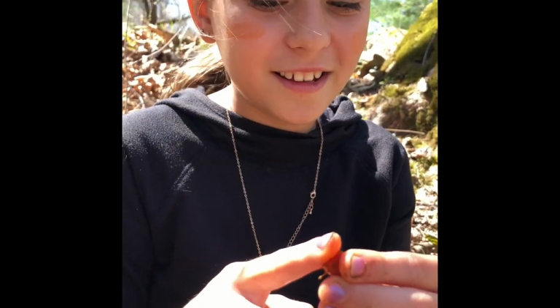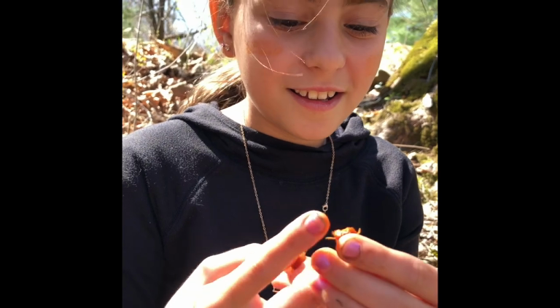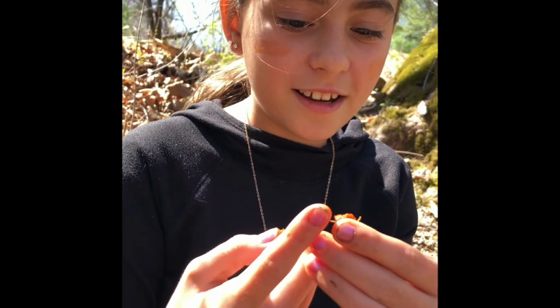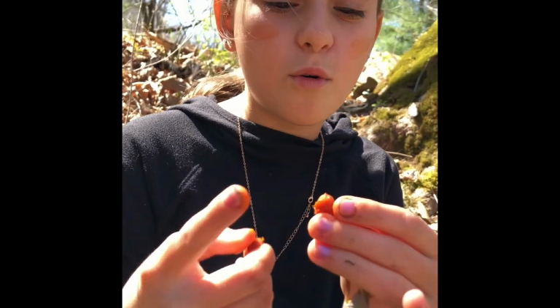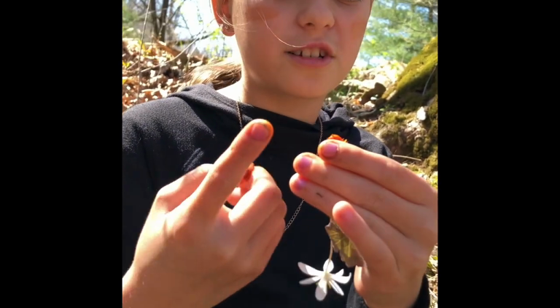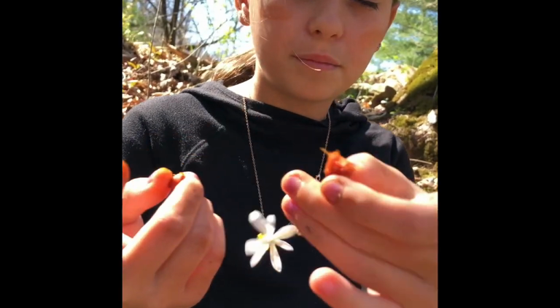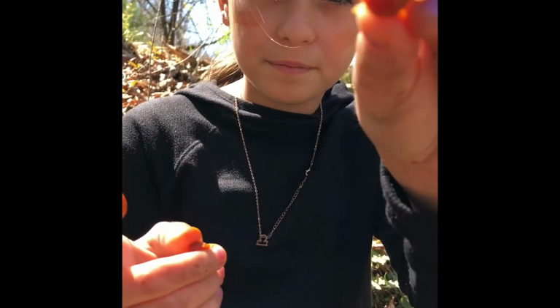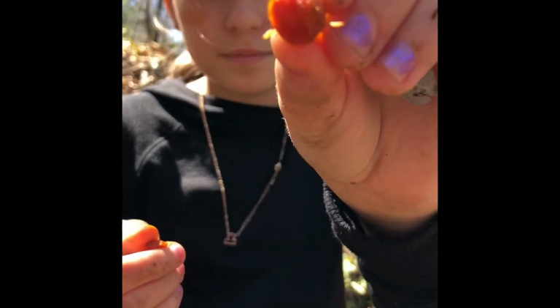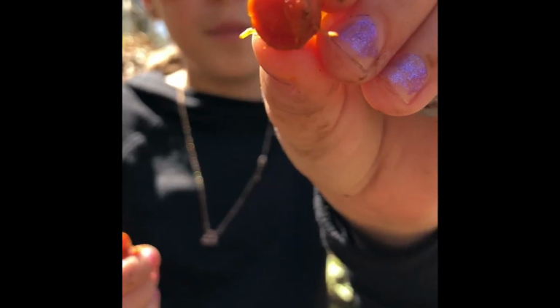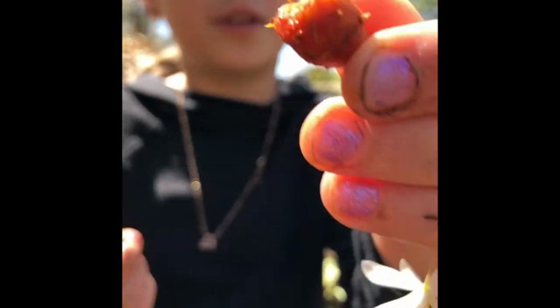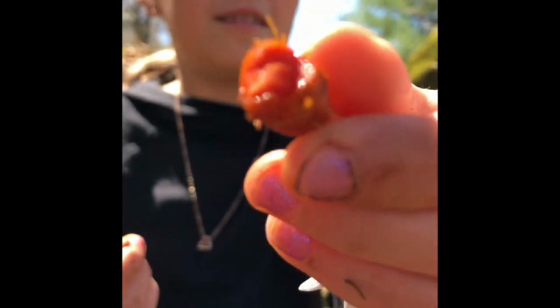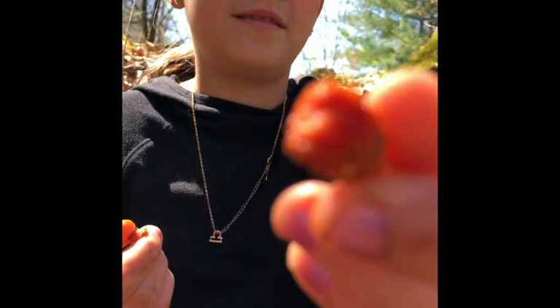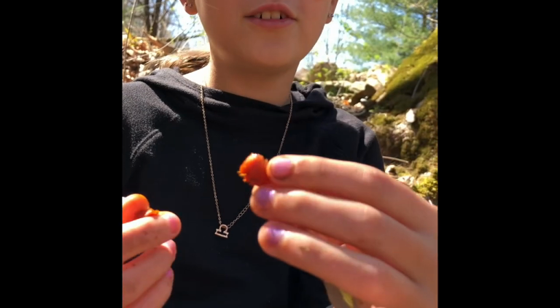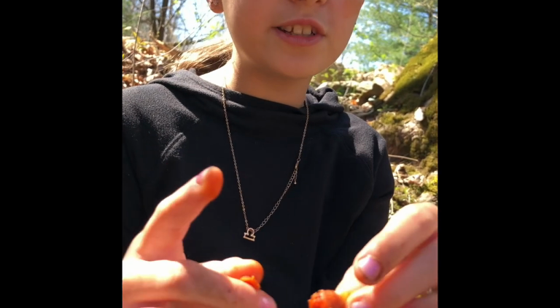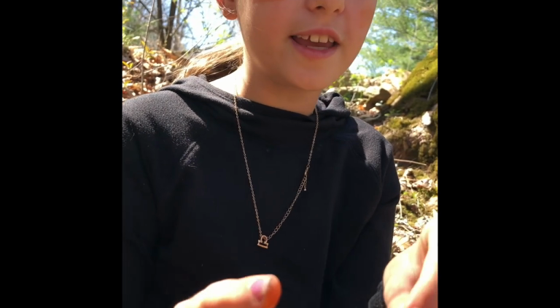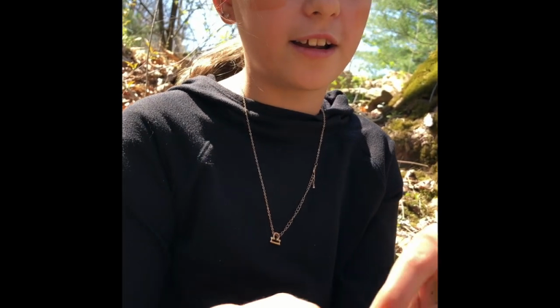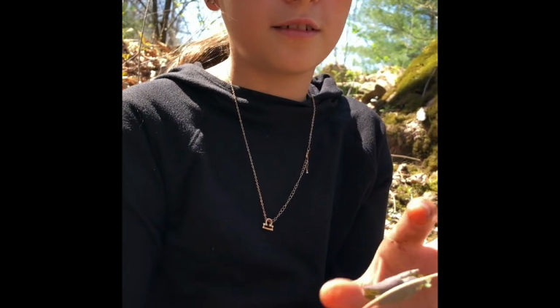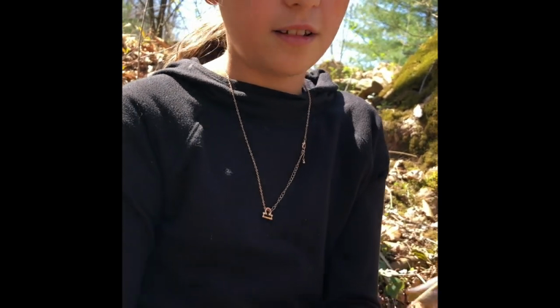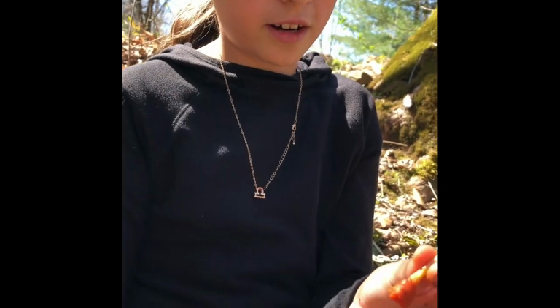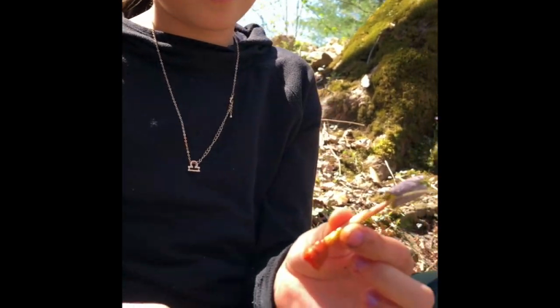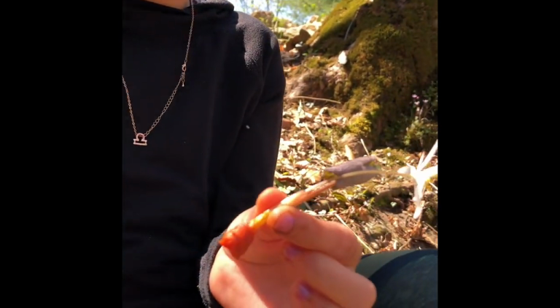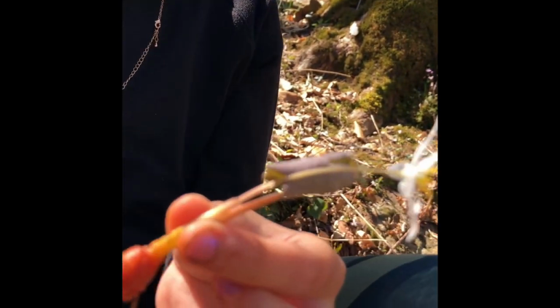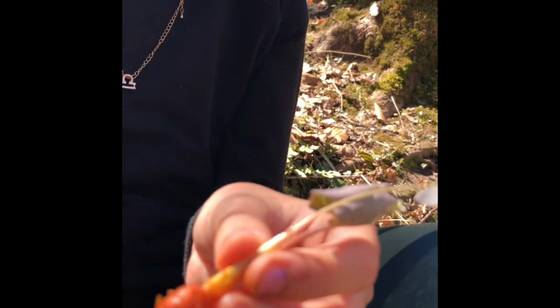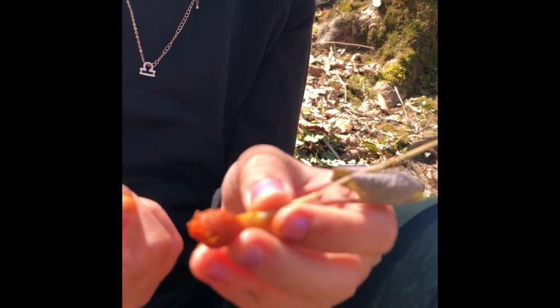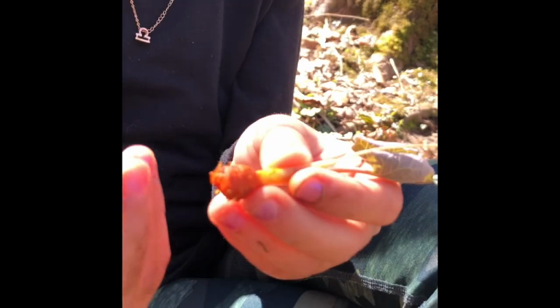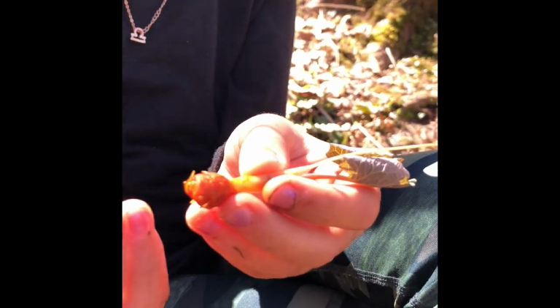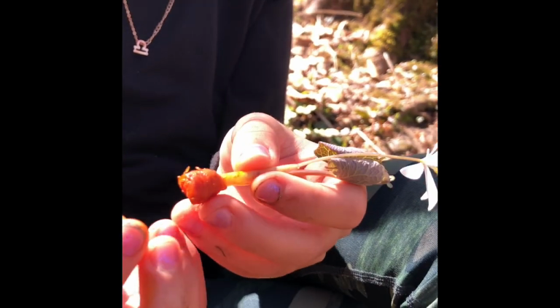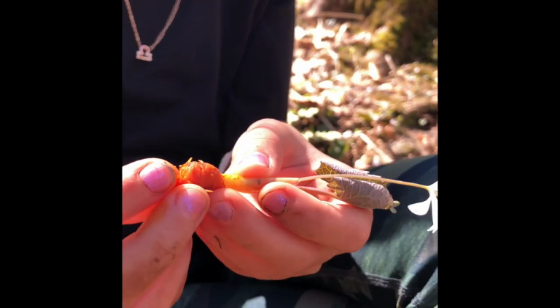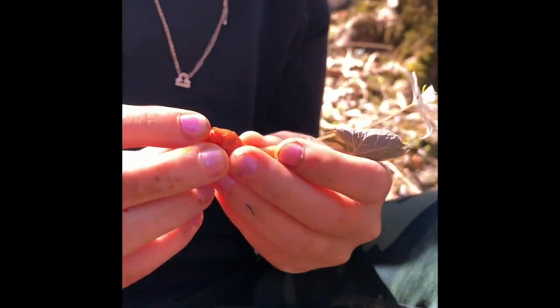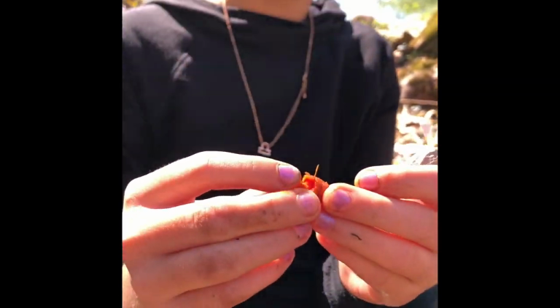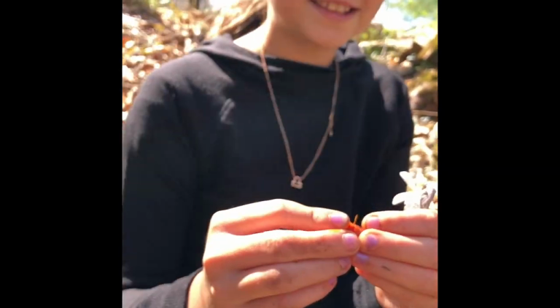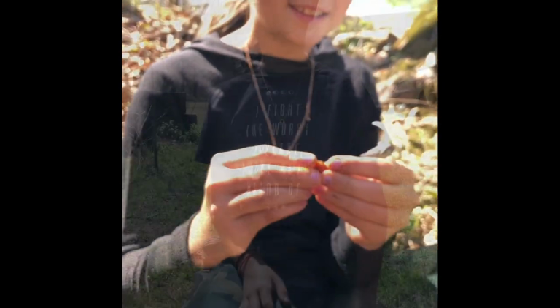It's orange — bloodroot. It looks kind of like a carrot if you look at it. And it dyes very, very well.